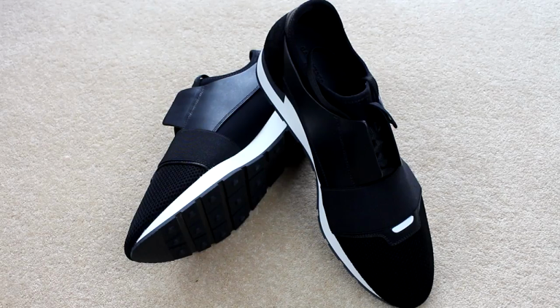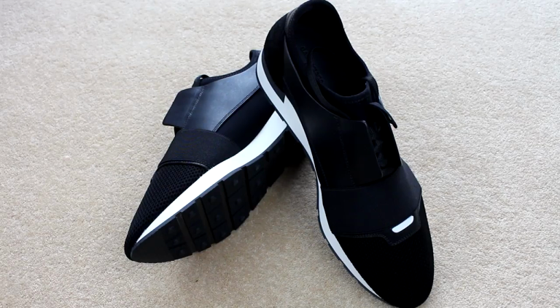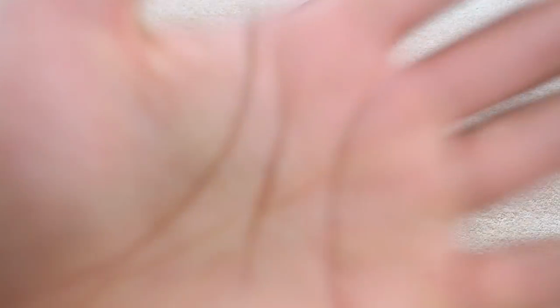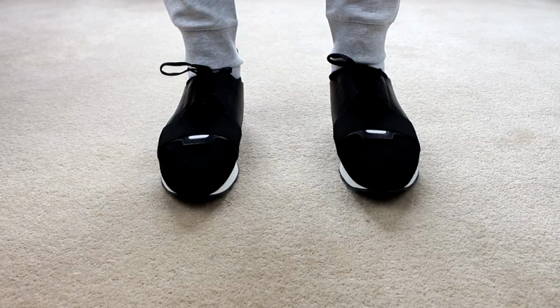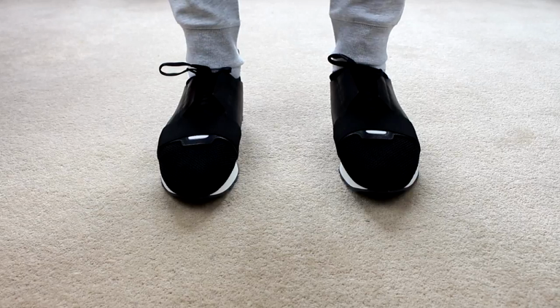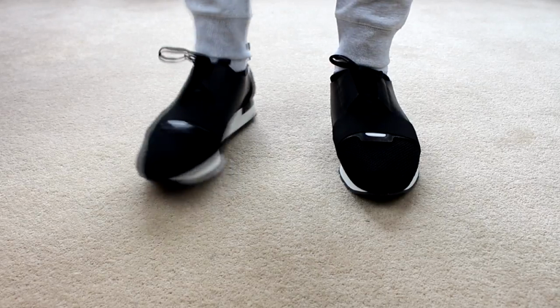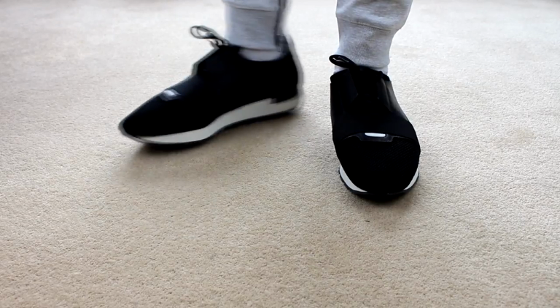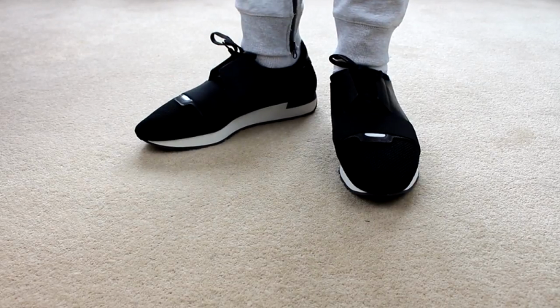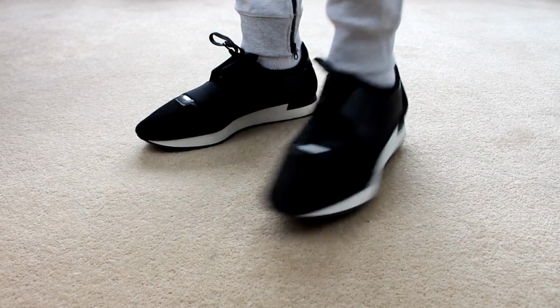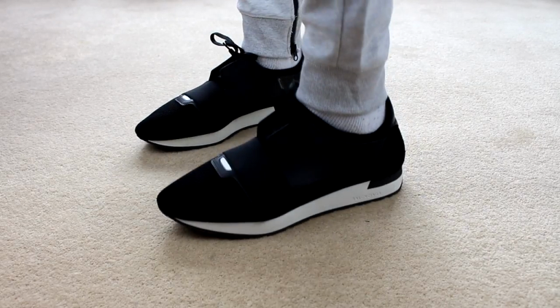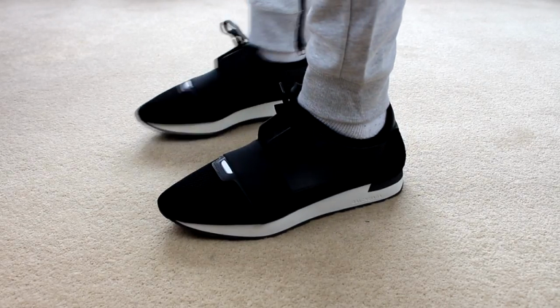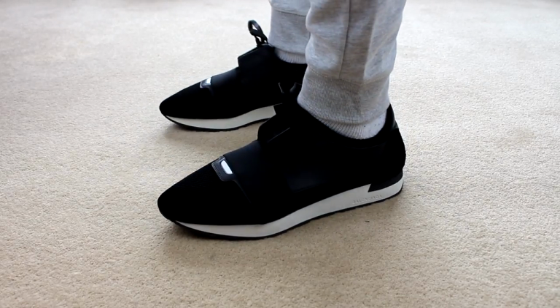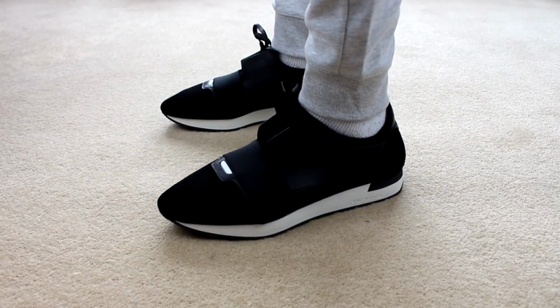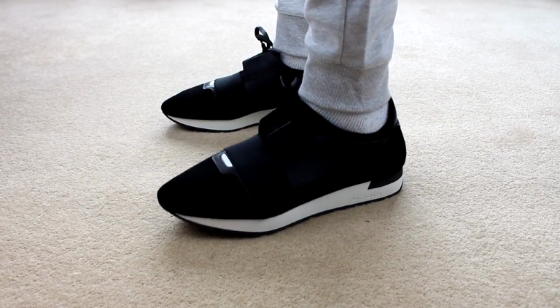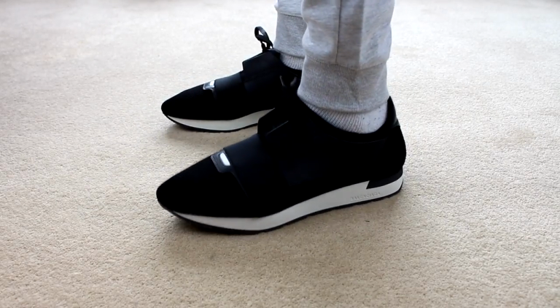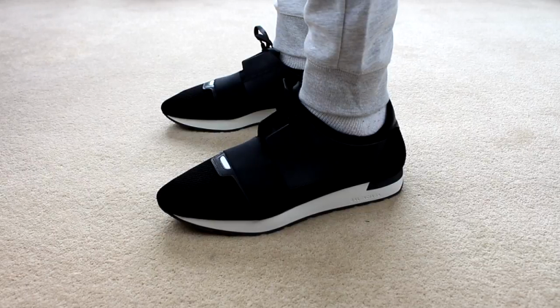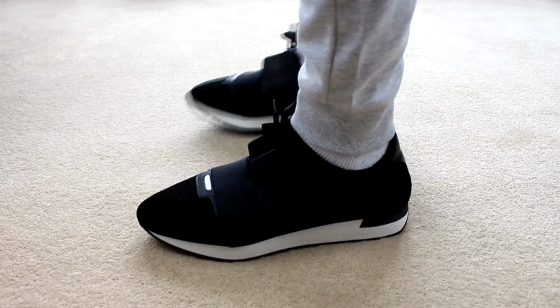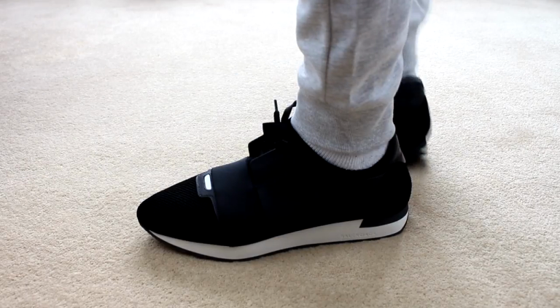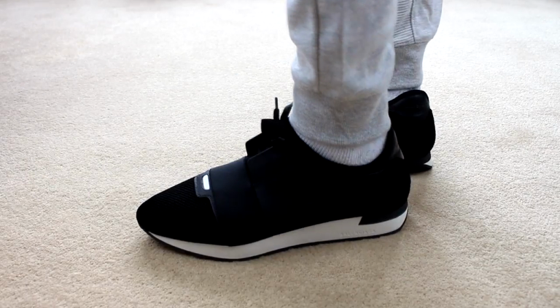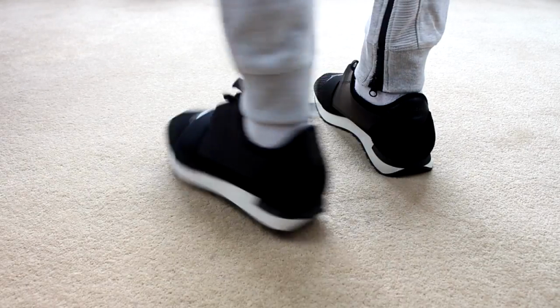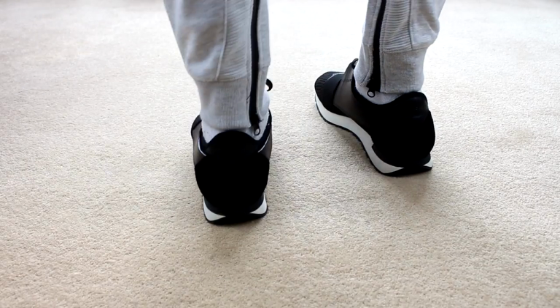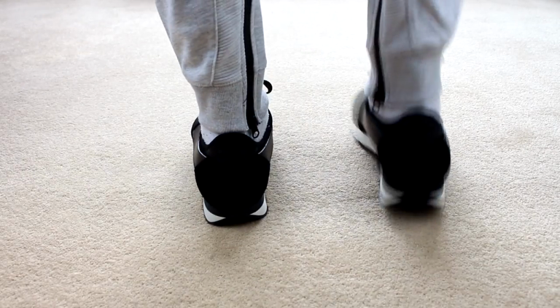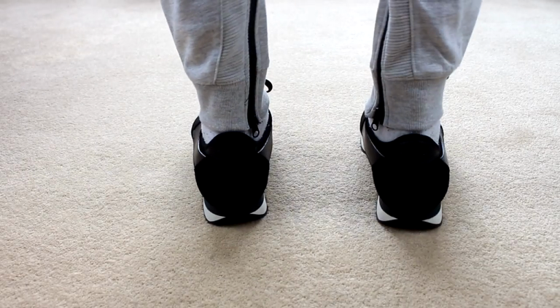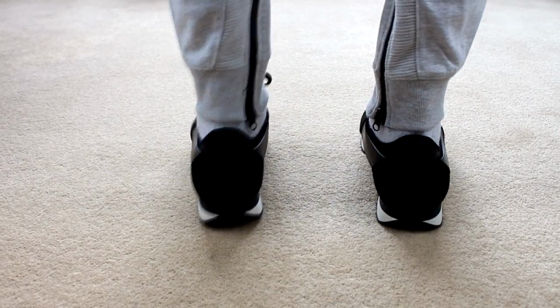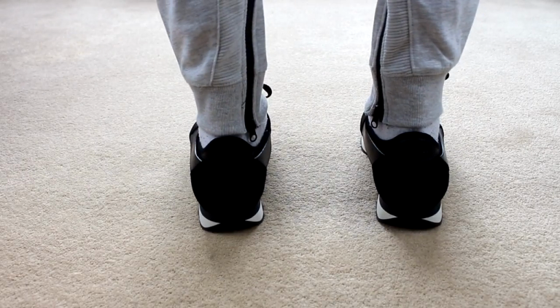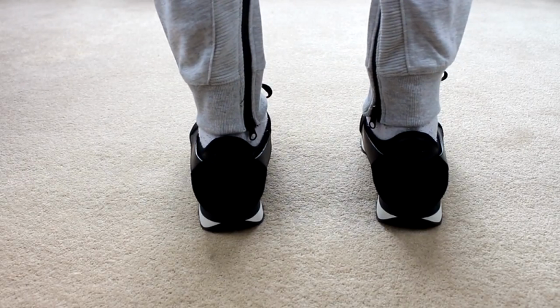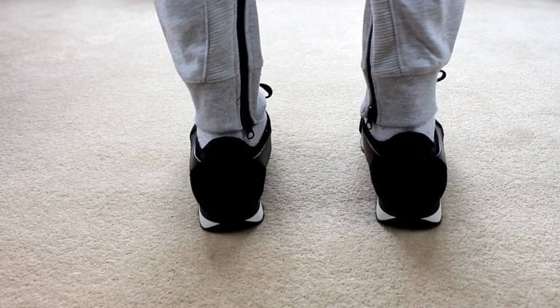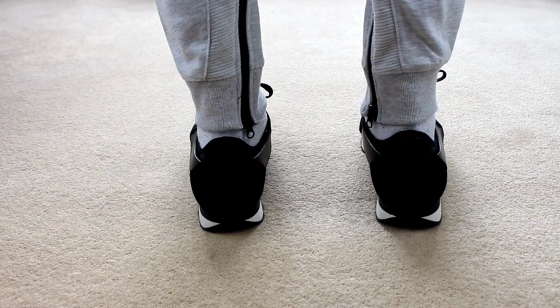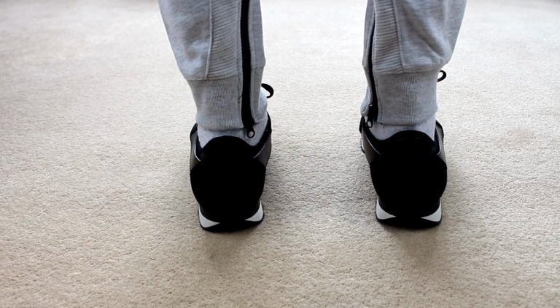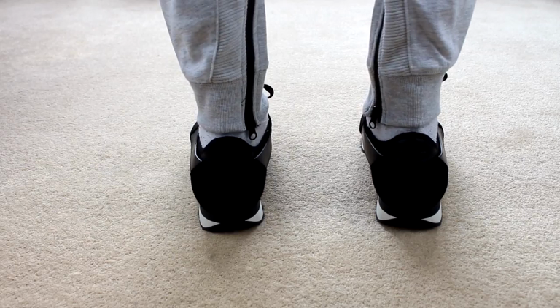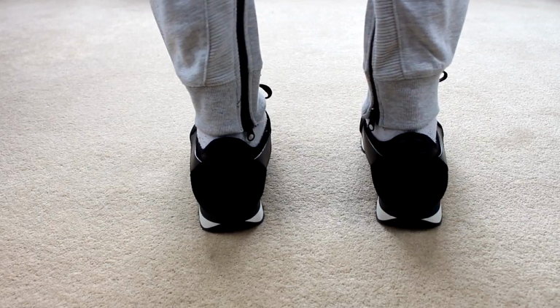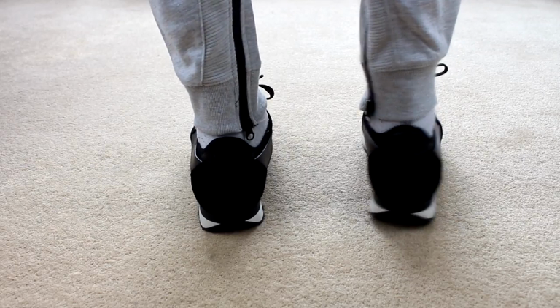The runners have got a really clean finish — they look sick on foot and seem to hold their structure really well, so I don't think creasing should be that much of an issue. If you don't mind spending a bit of money on some trainers, definitely look into the runners; they are really nice.